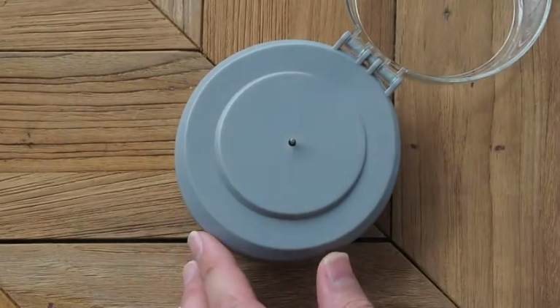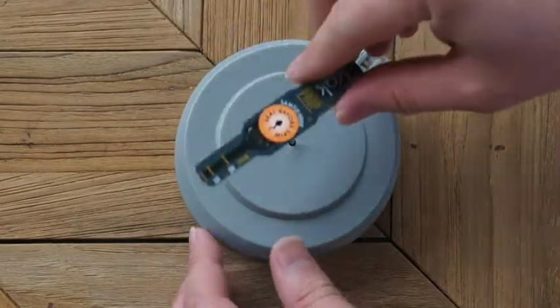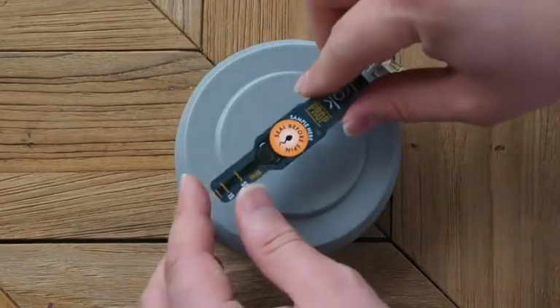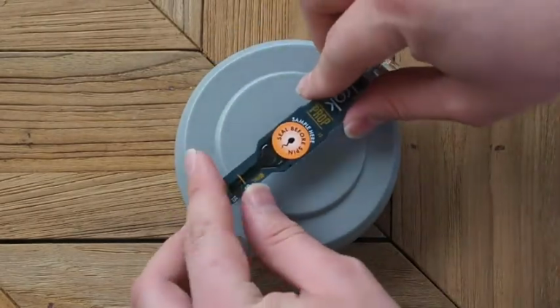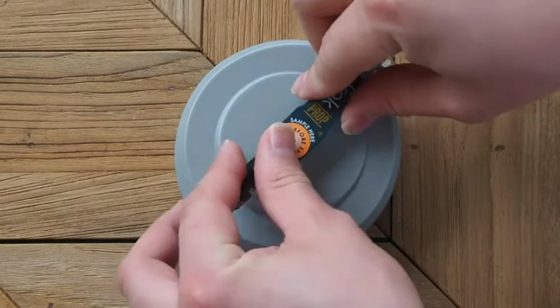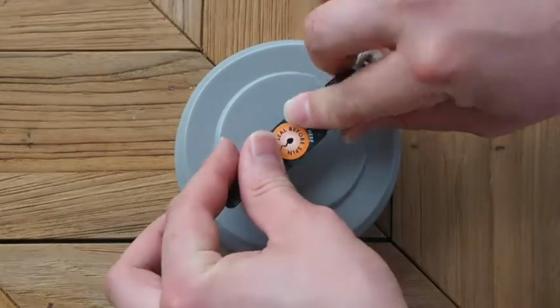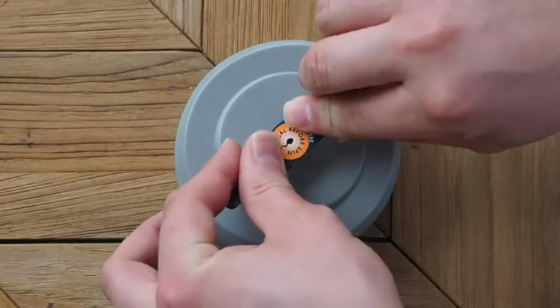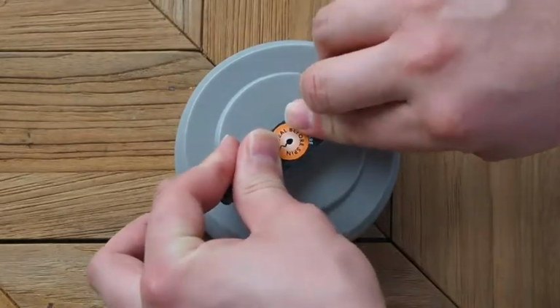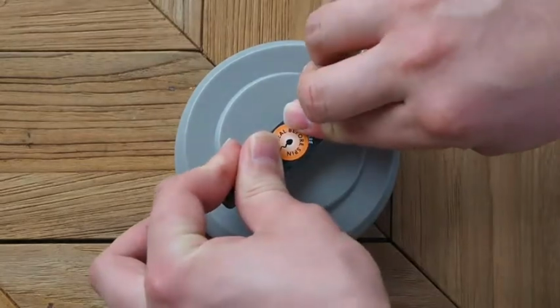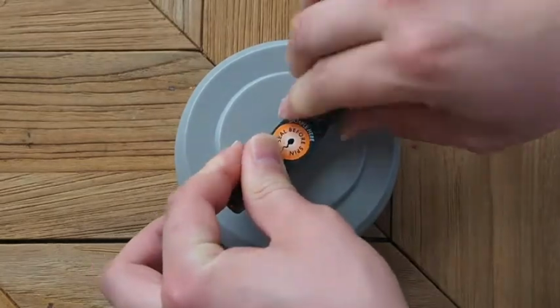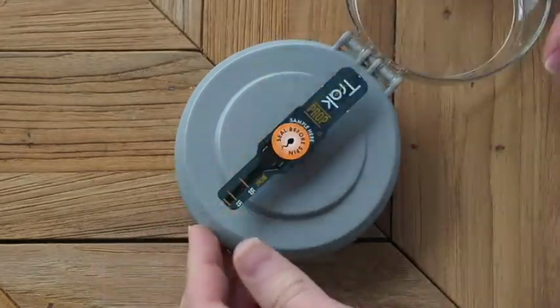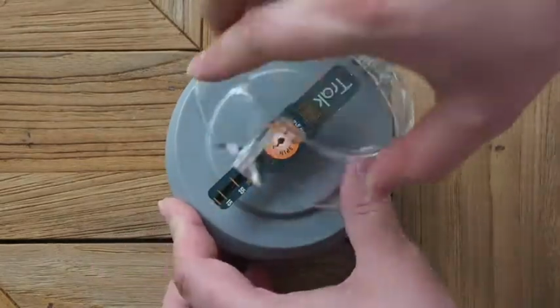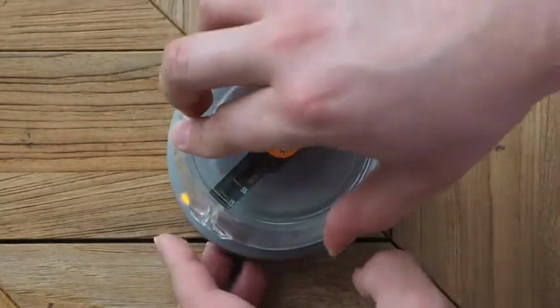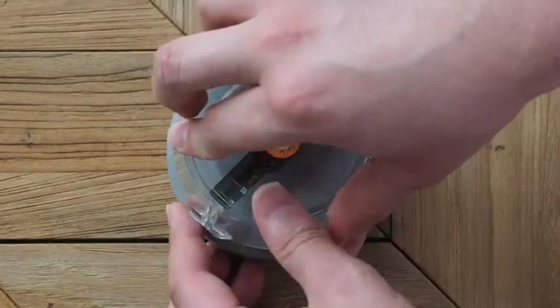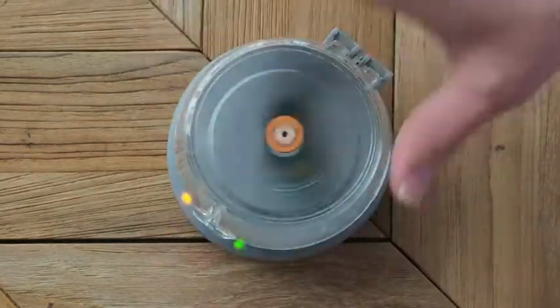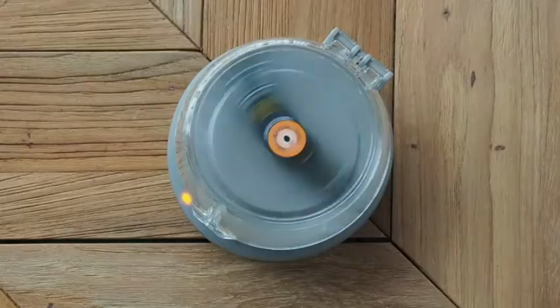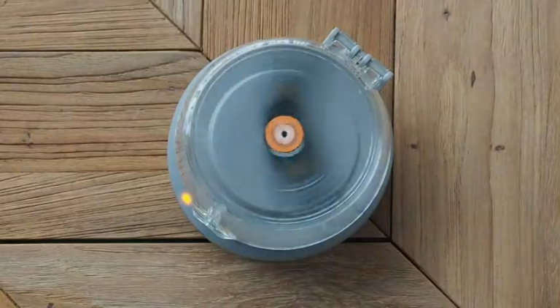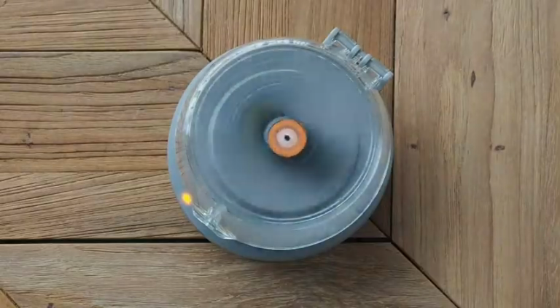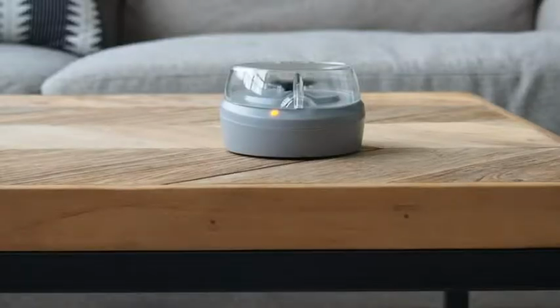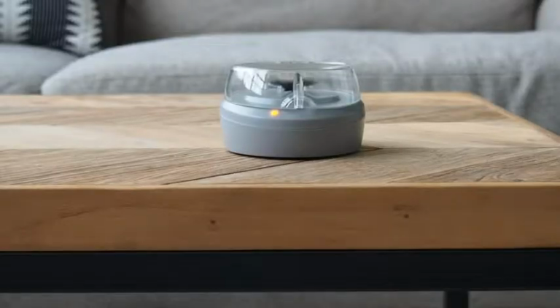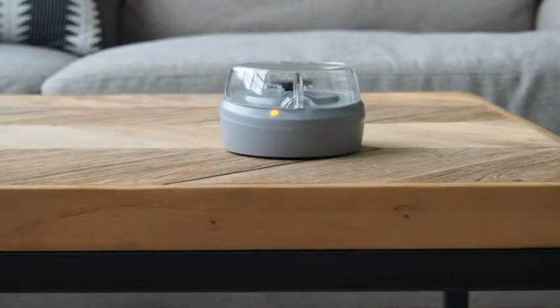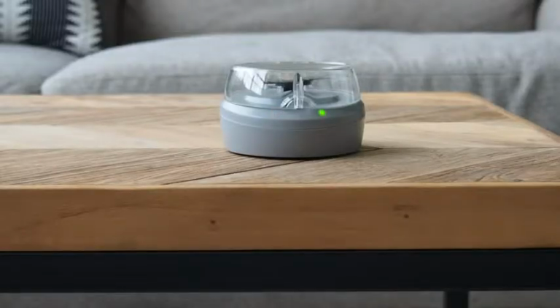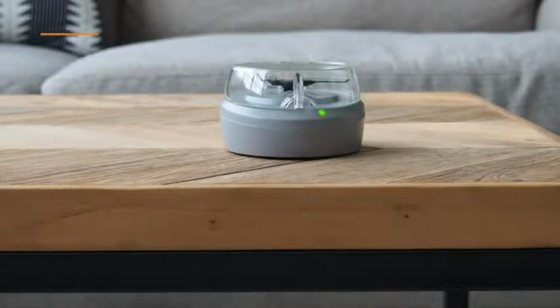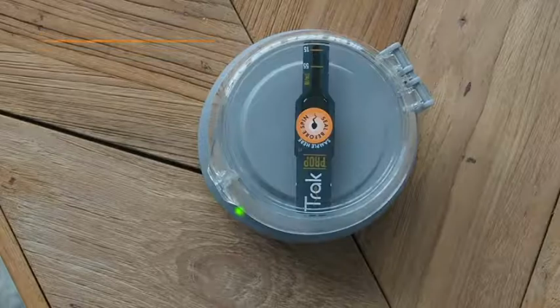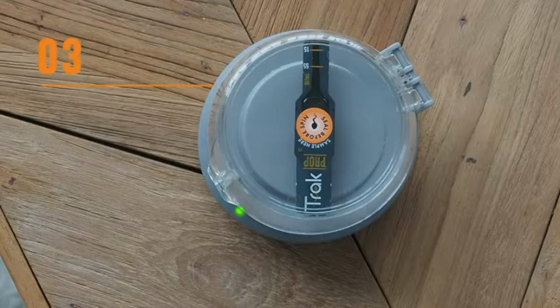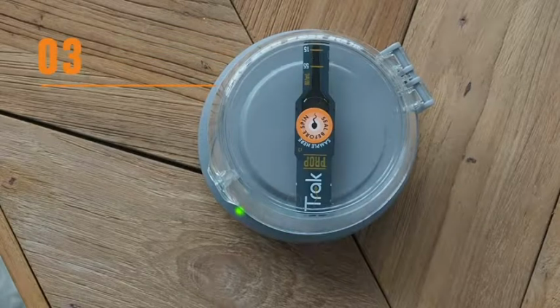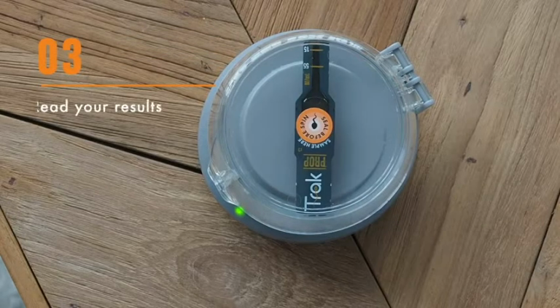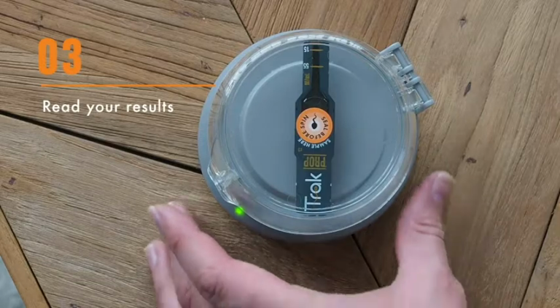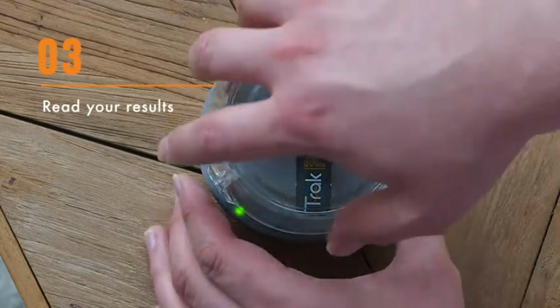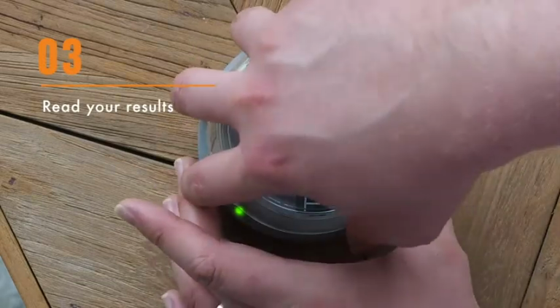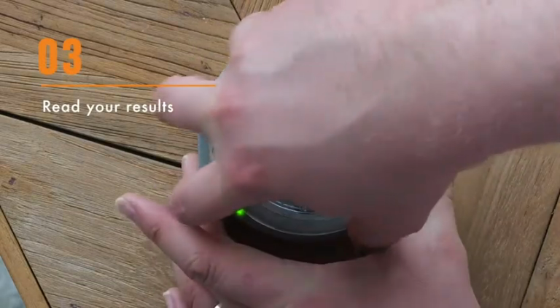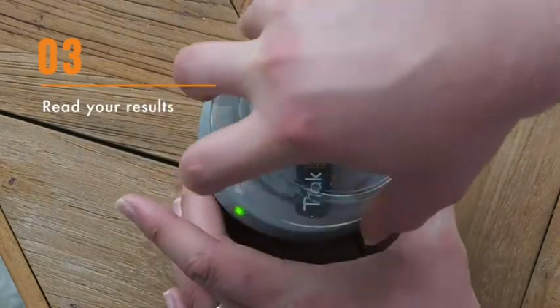For more detailed information about how to use the Trax Fertility at-home test, see your Trax Owner's Guide. After about six minutes, the green light will turn on. Place the prop on a flat surface and read the test result within three minutes.